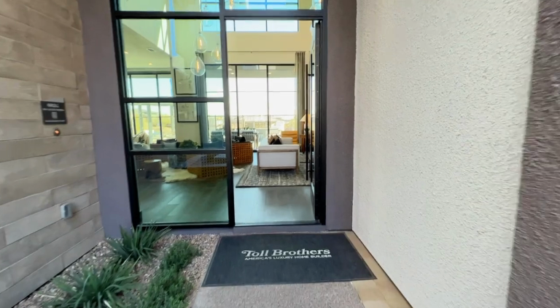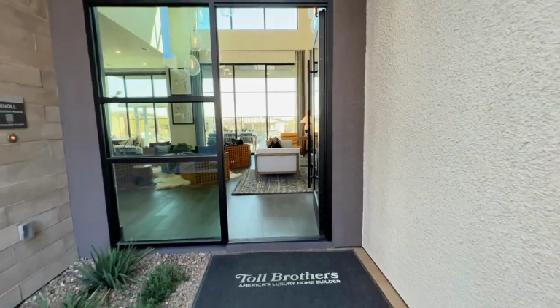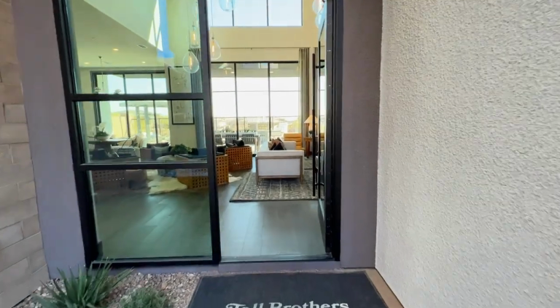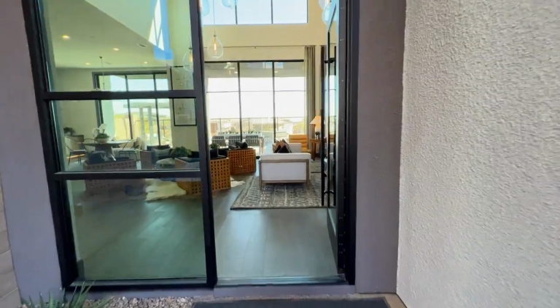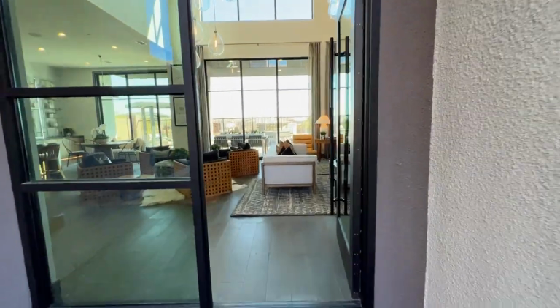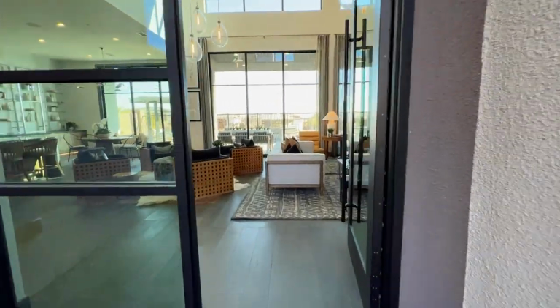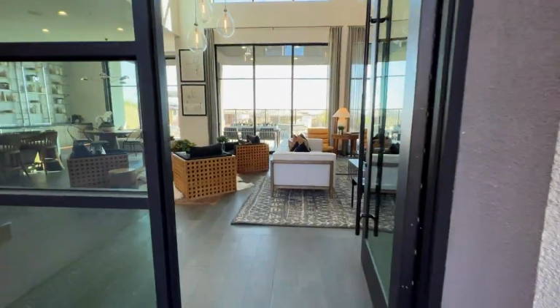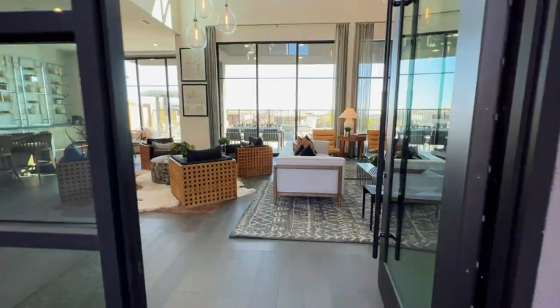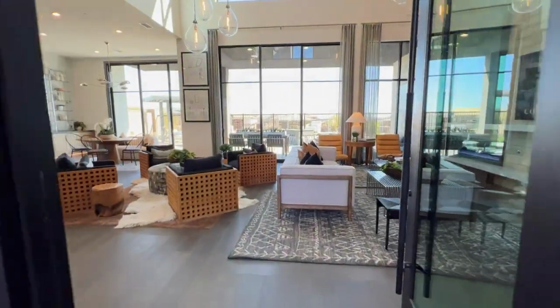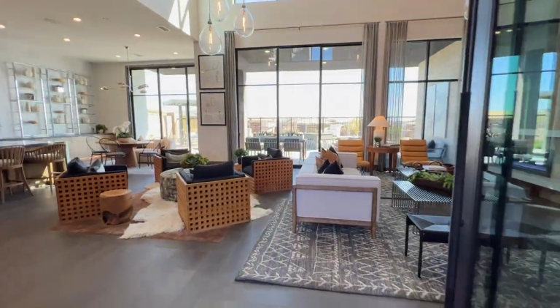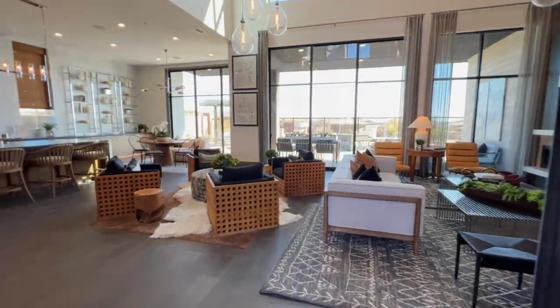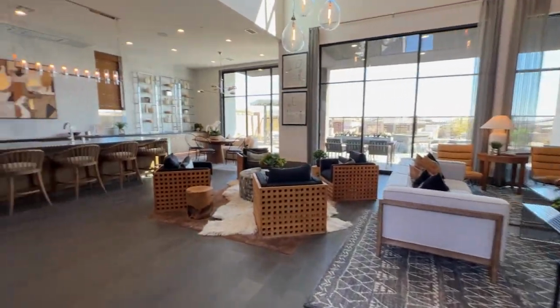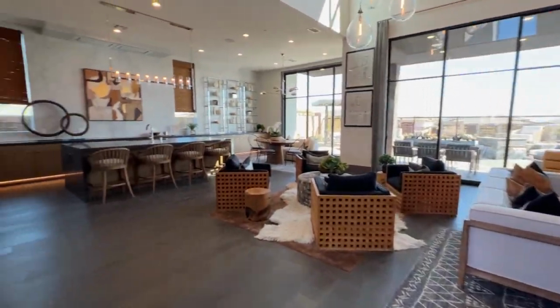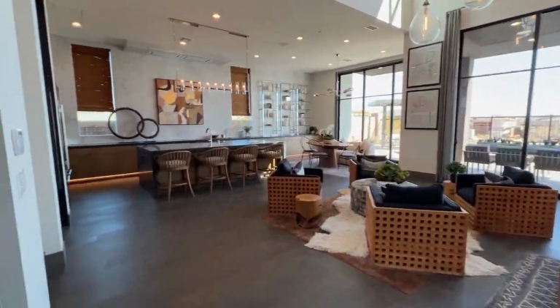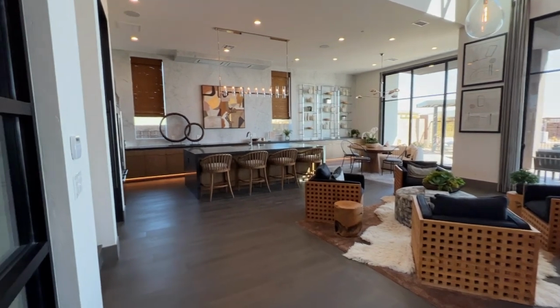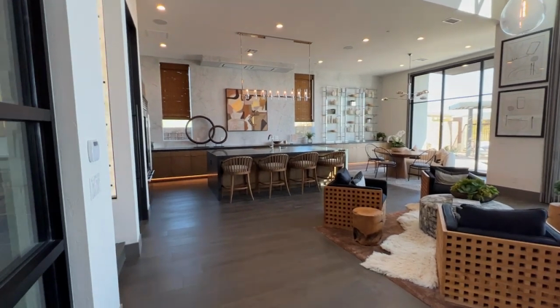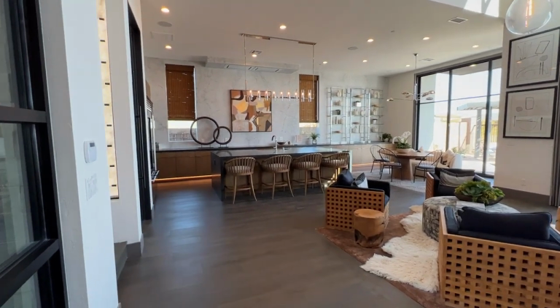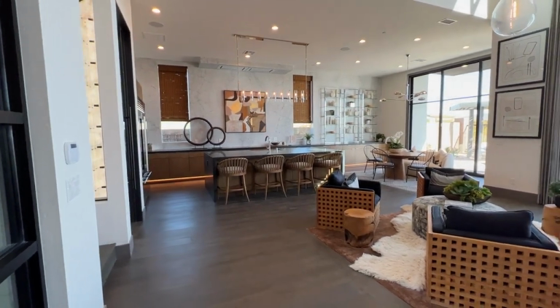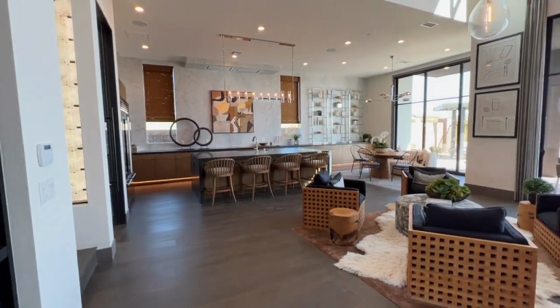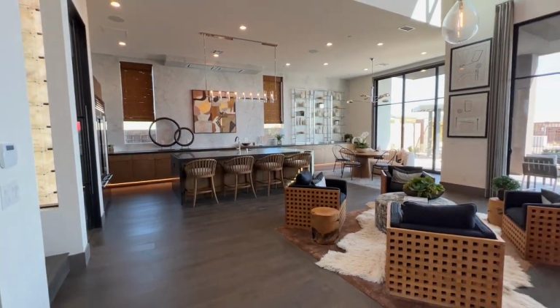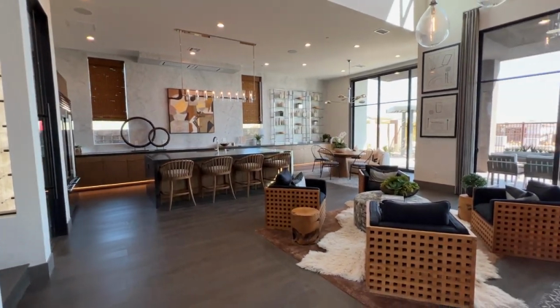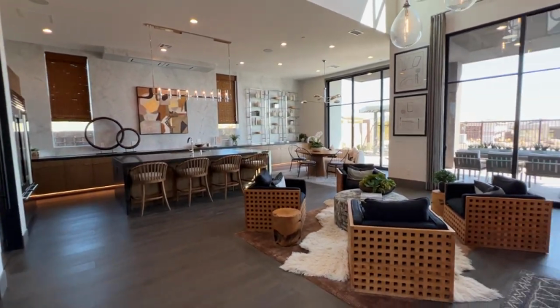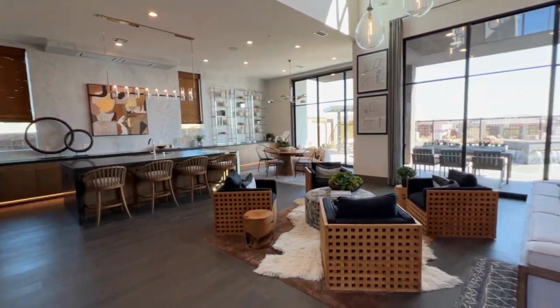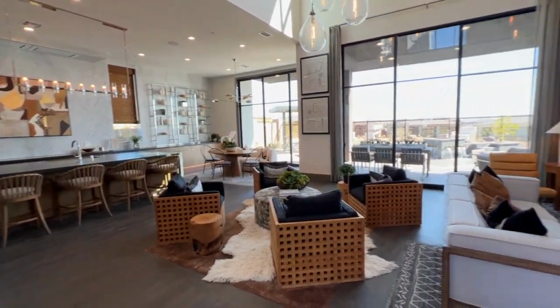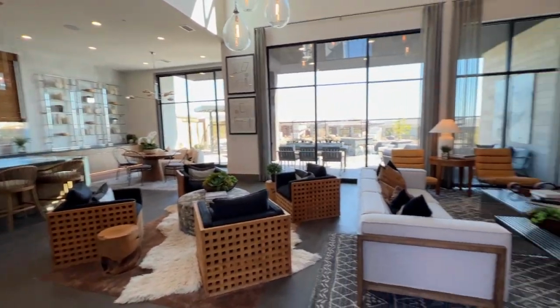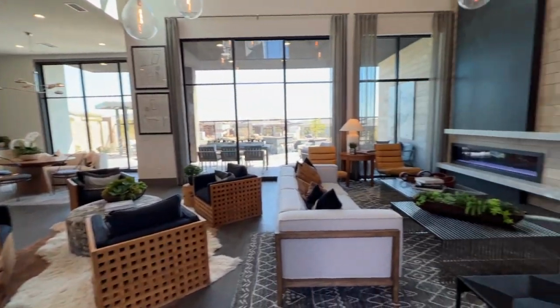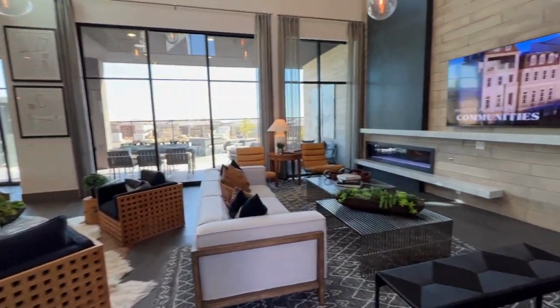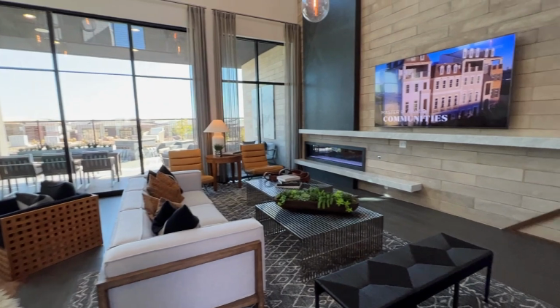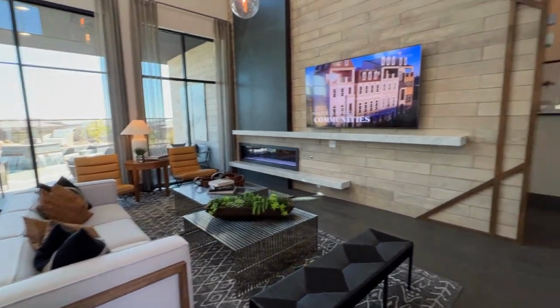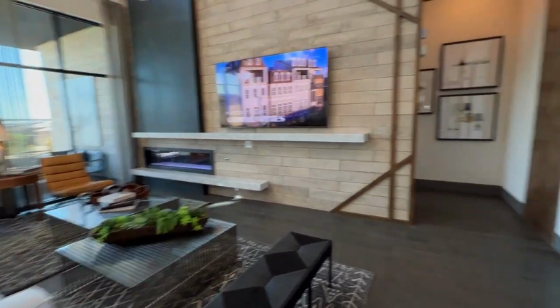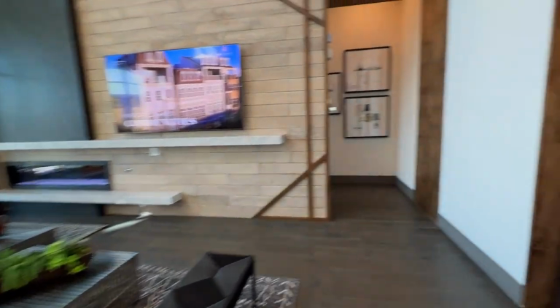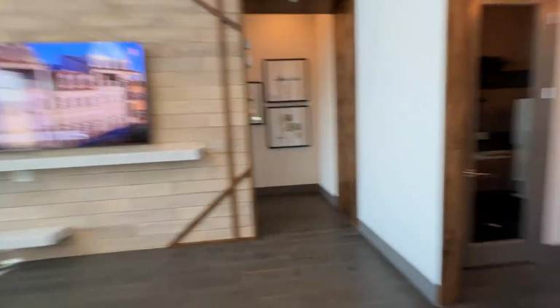Toll Brothers won so many hearts because when you enter, you see this open space, incredible ceiling height, lots of wood, lots of accent walls. You cannot help but fall in love with the place.